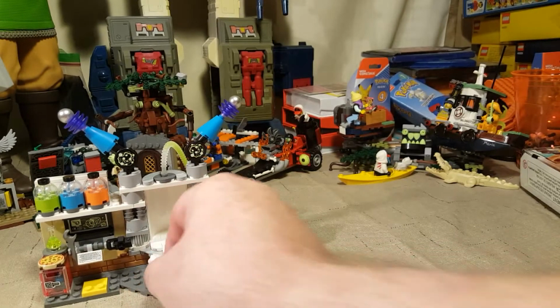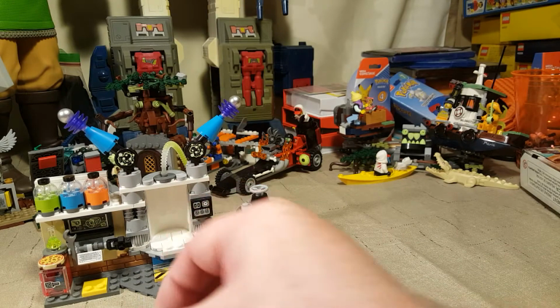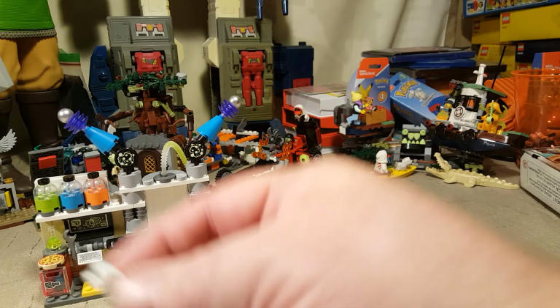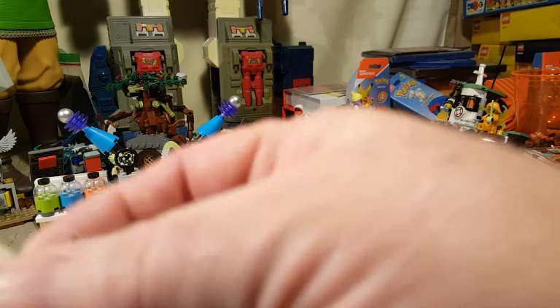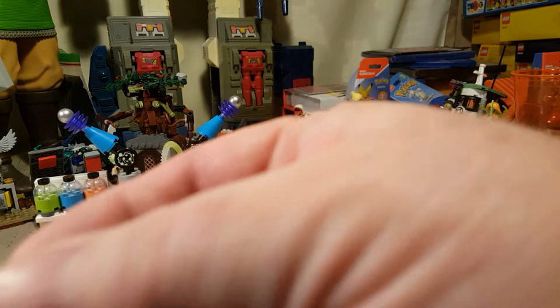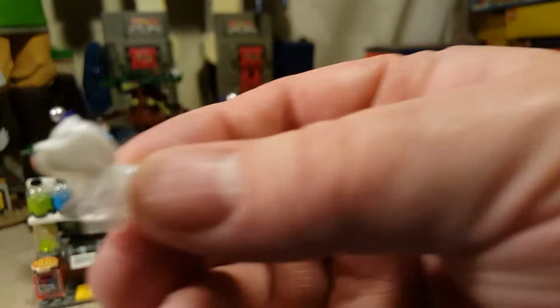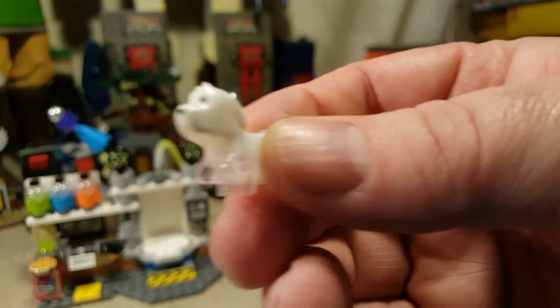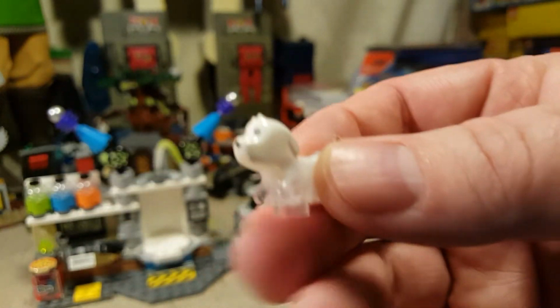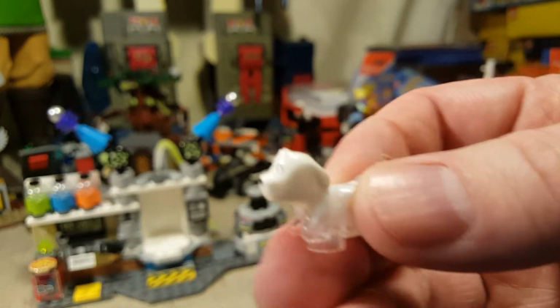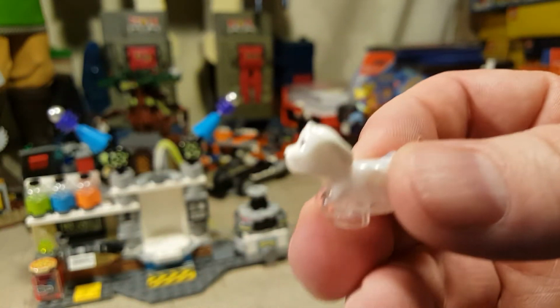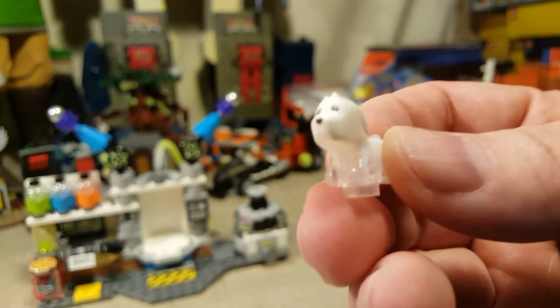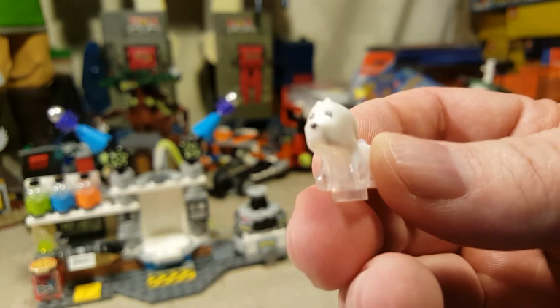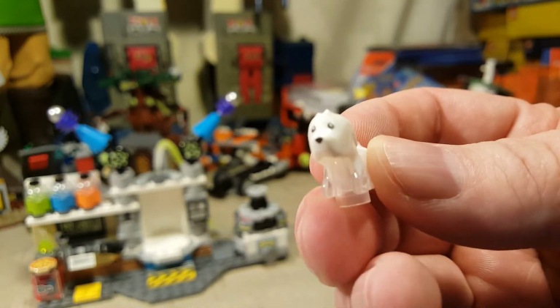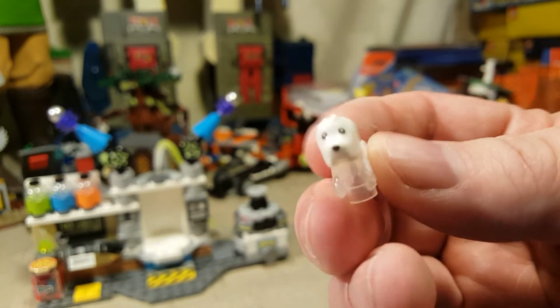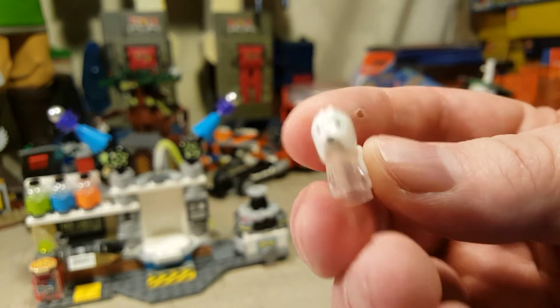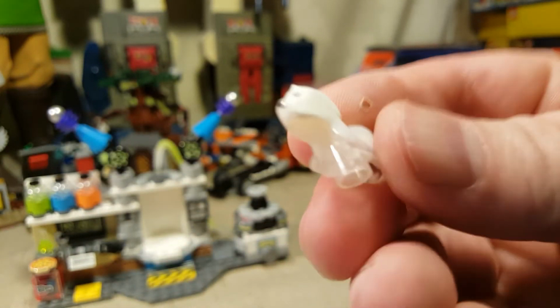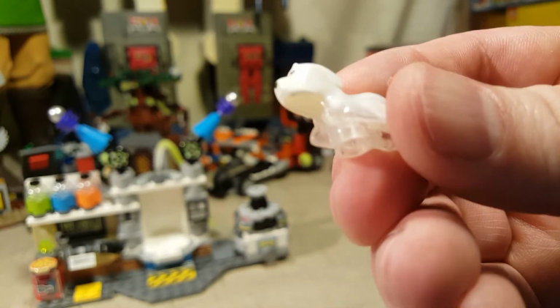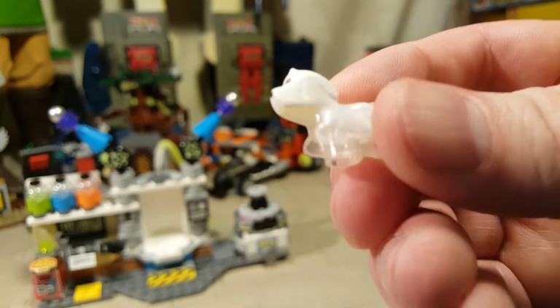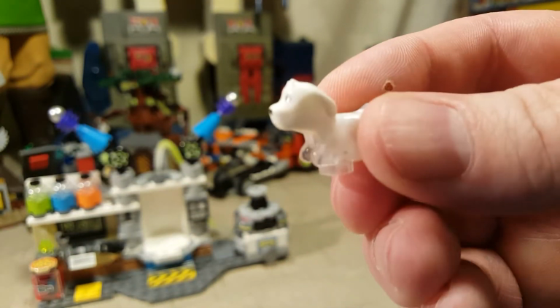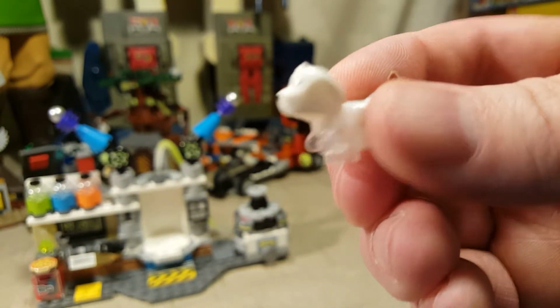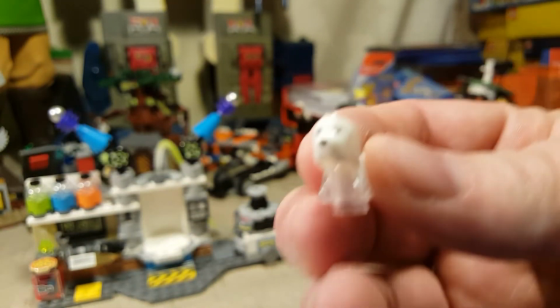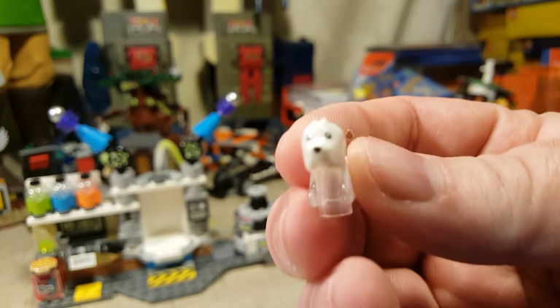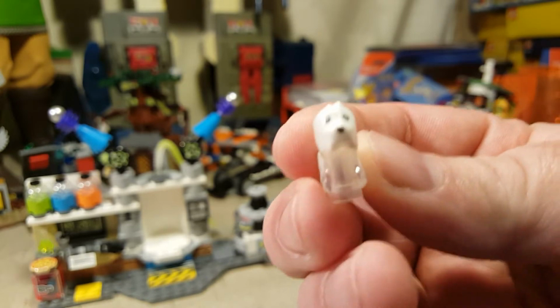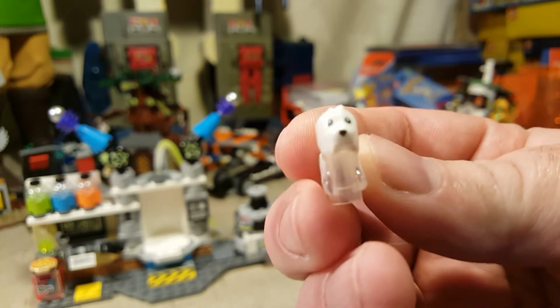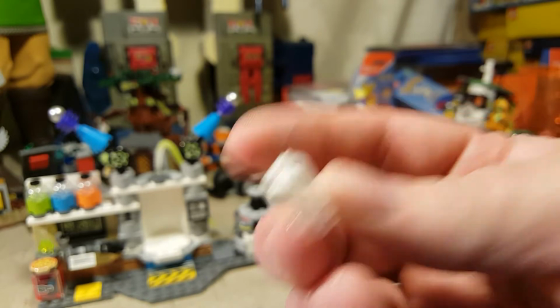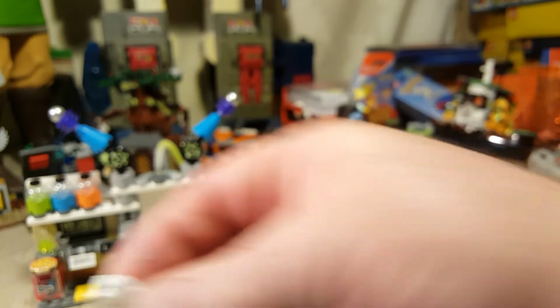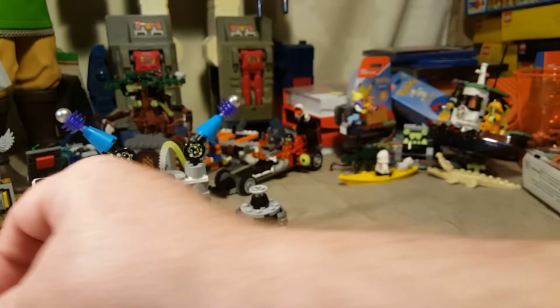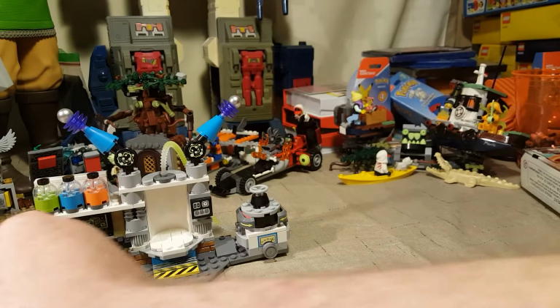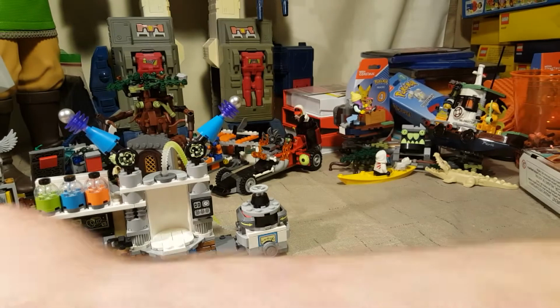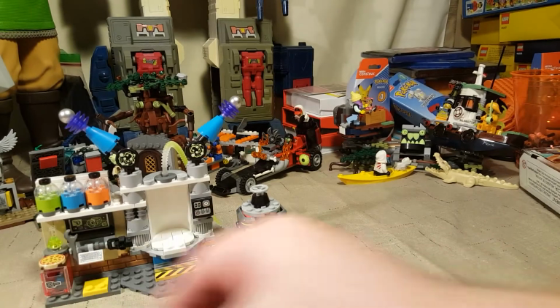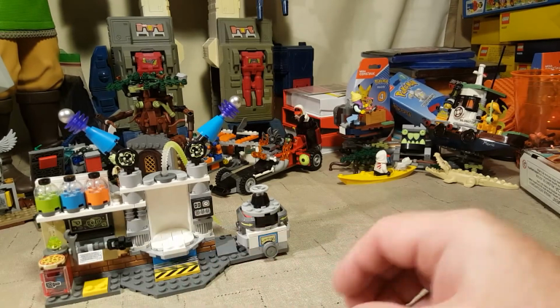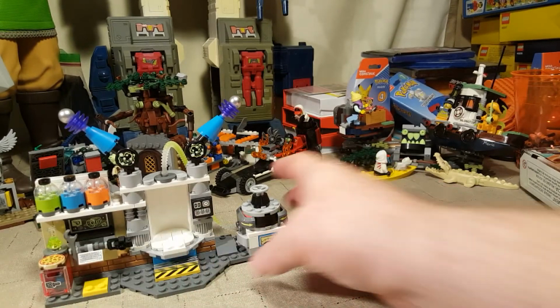As usual, we have yet another Spencer. I swear they're putting this little clear dog on everything. It's cute though — little ghost dog.